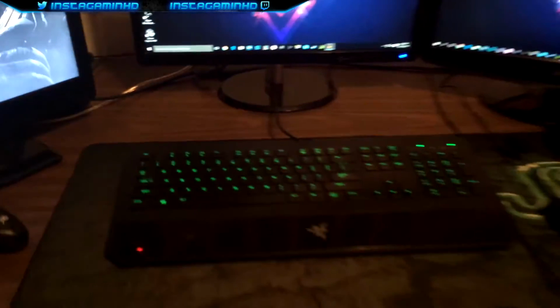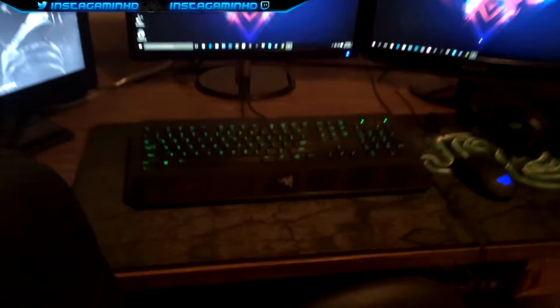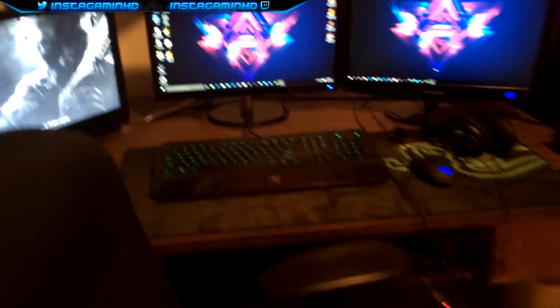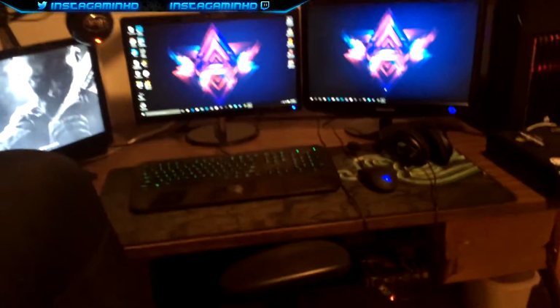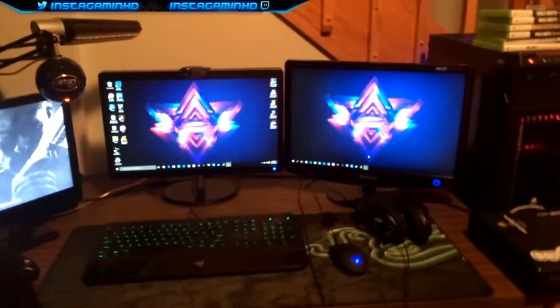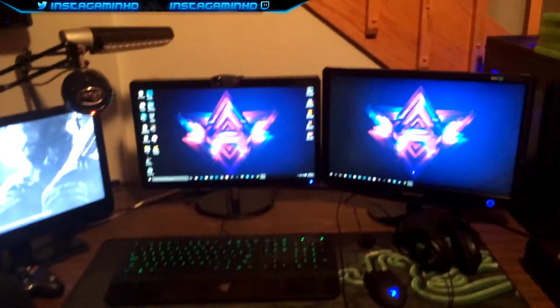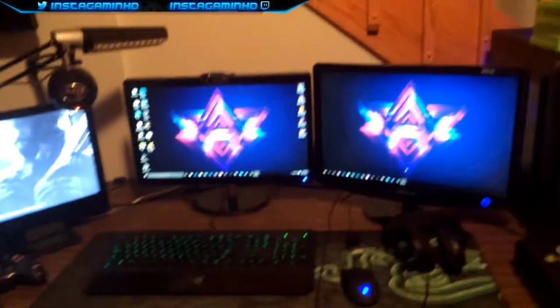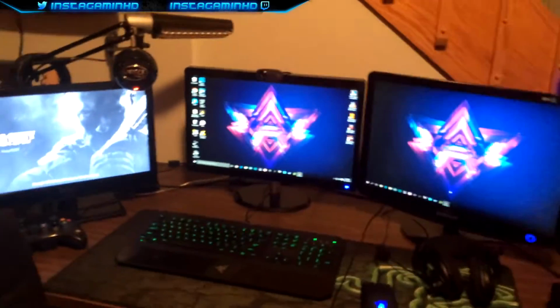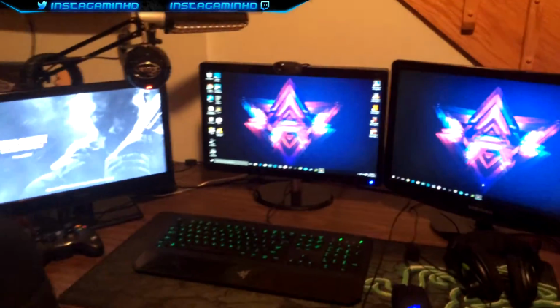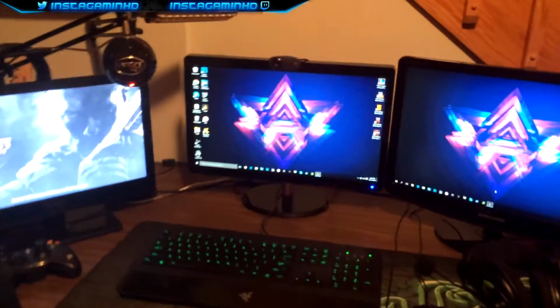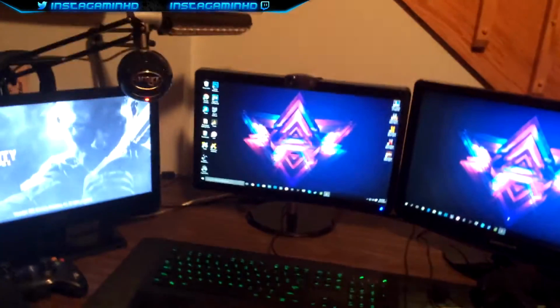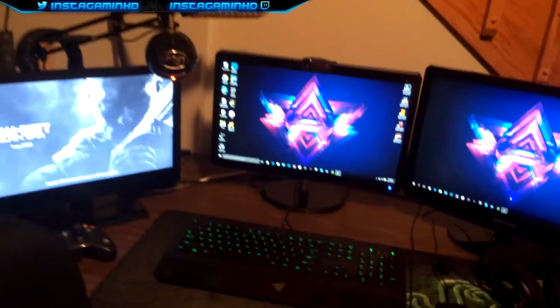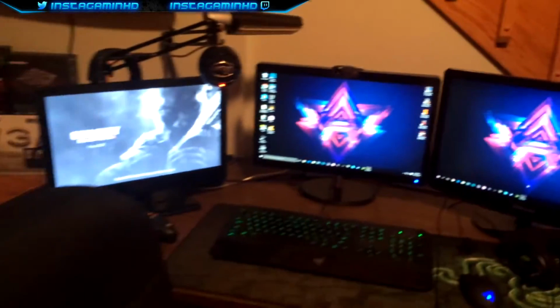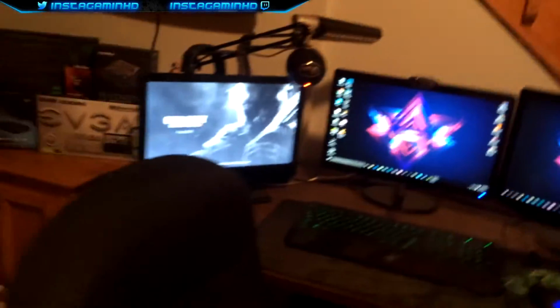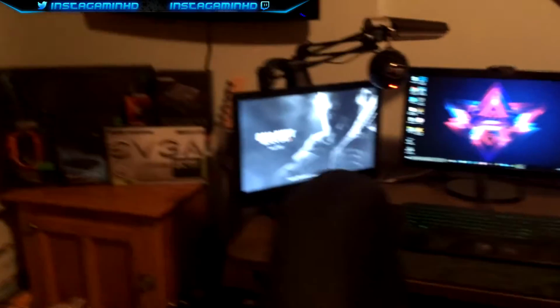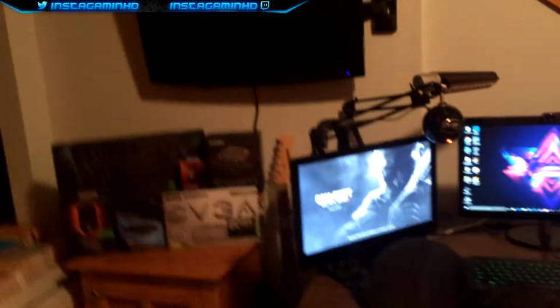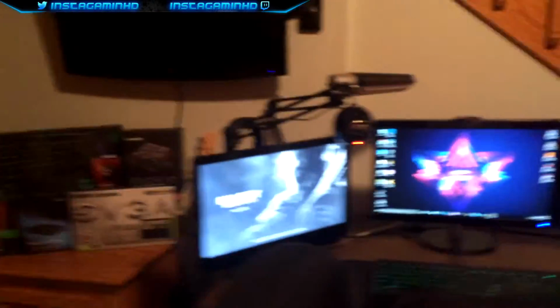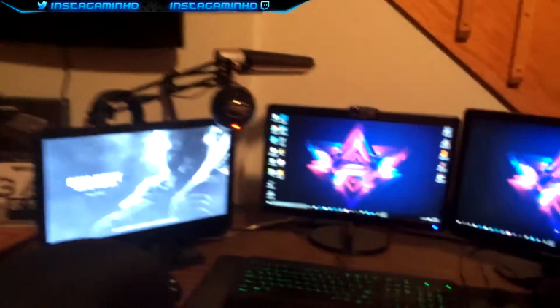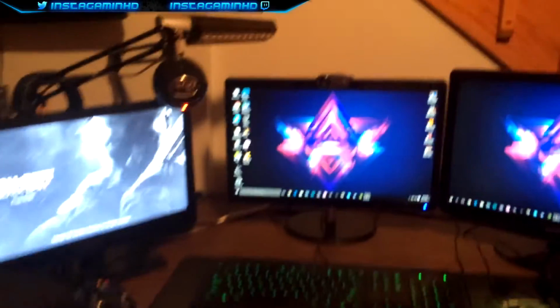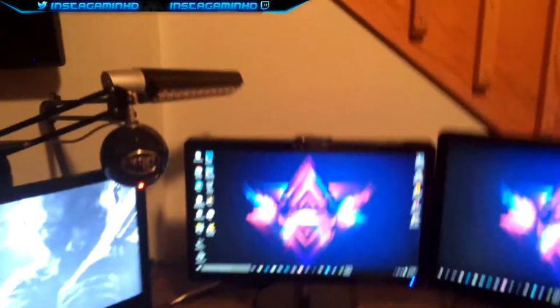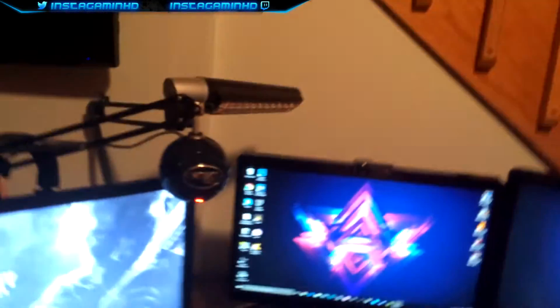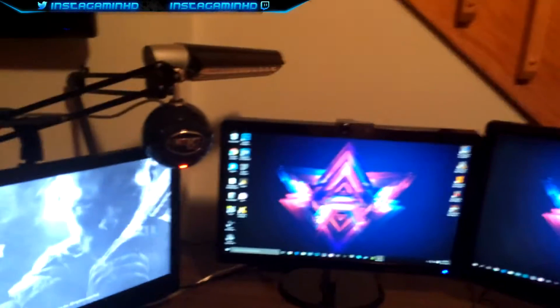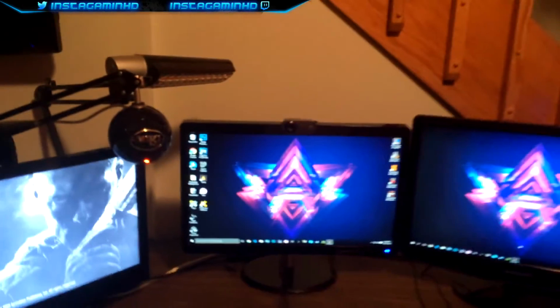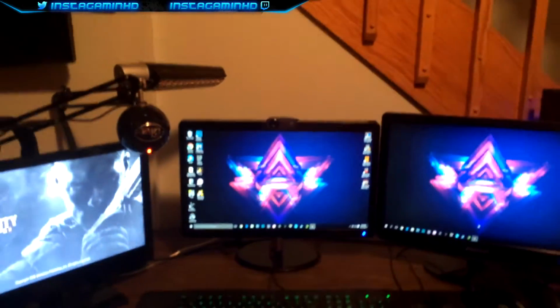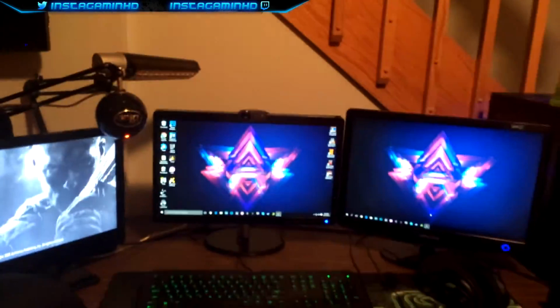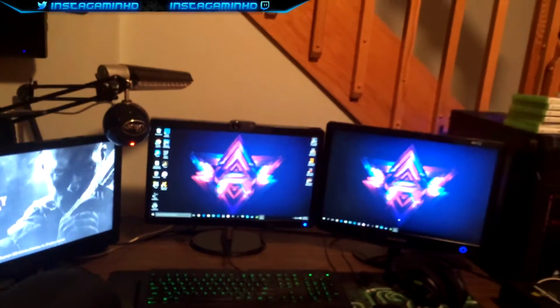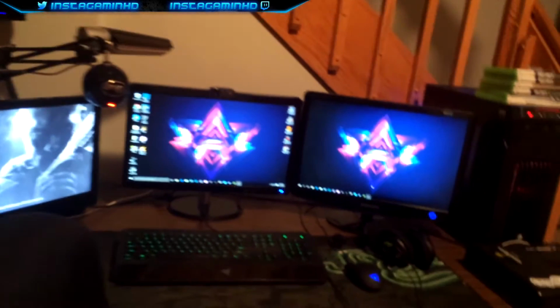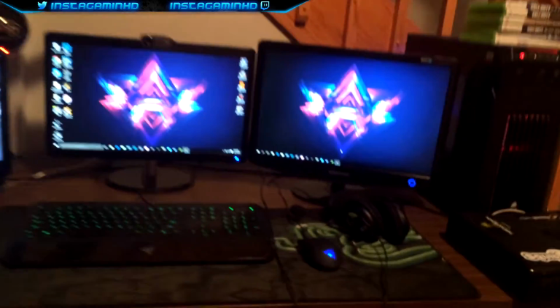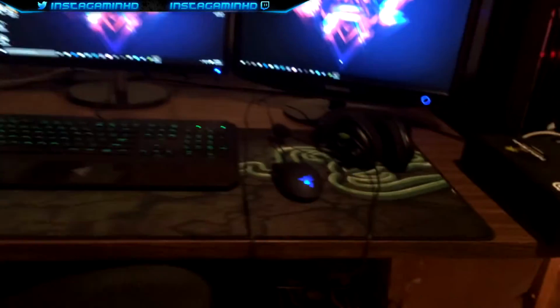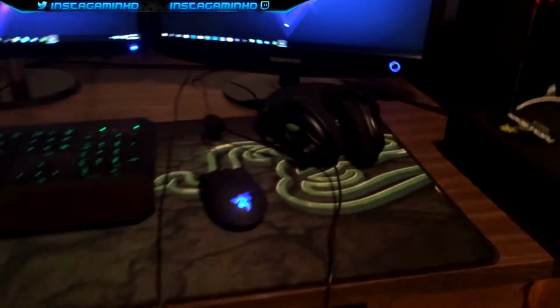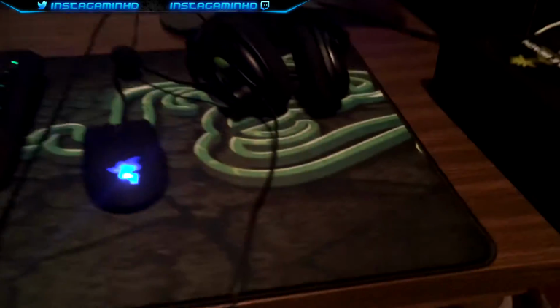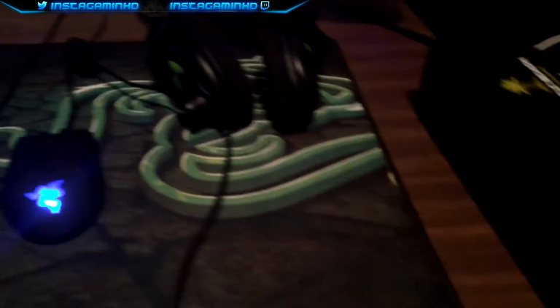I'm probably going to get a BlackWidow keyboard. If you guys don't know what that is, I definitely recommend you go buy one — they're pretty sweet and not too expensive. If you have the money for it, I'd definitely recommend buying that keyboard. This is my latest addition.